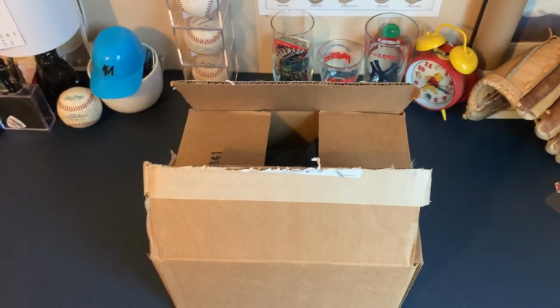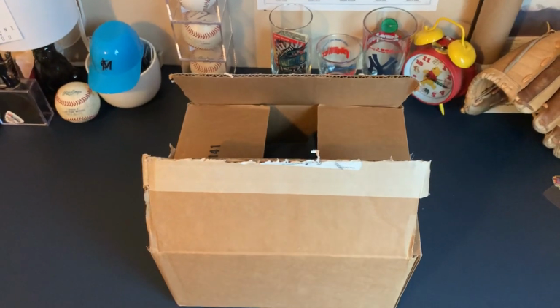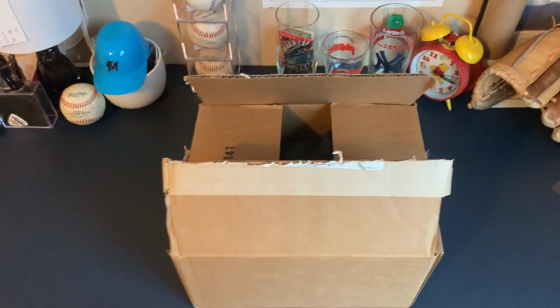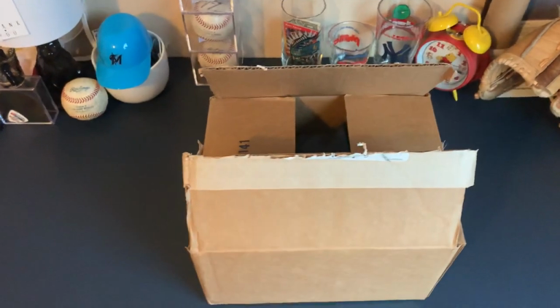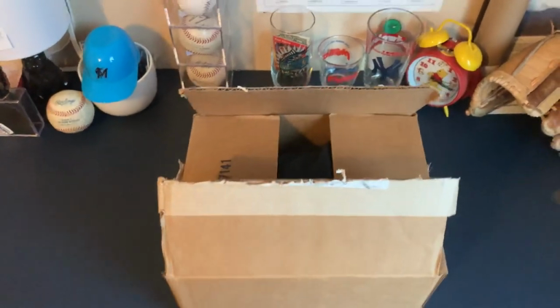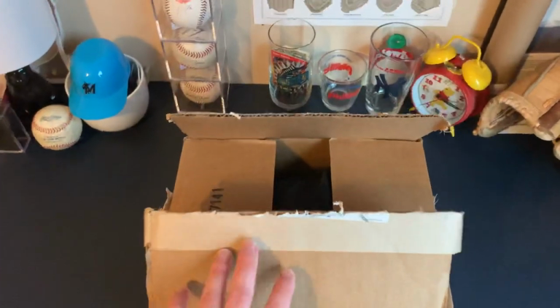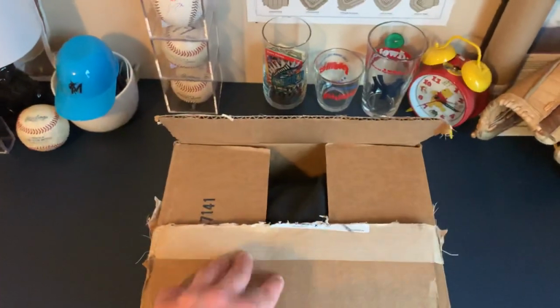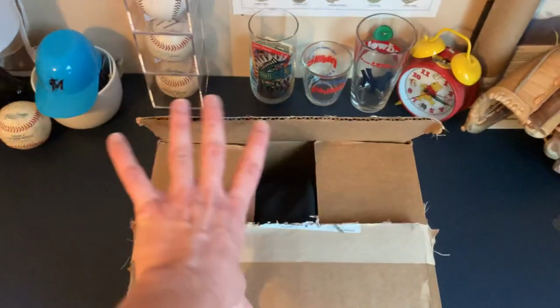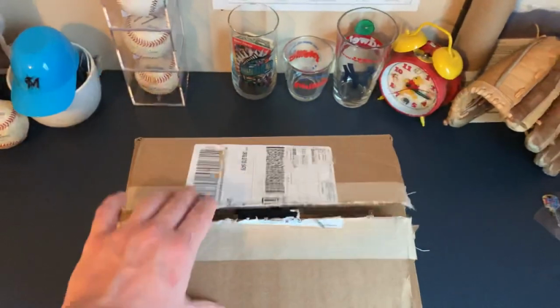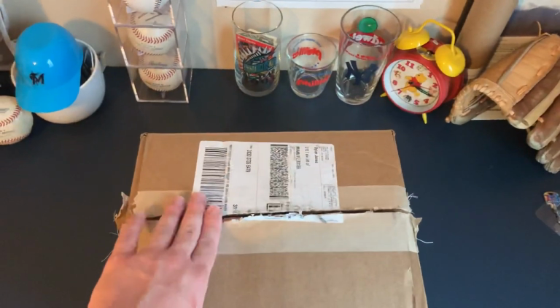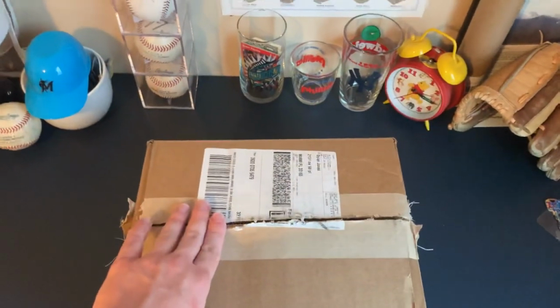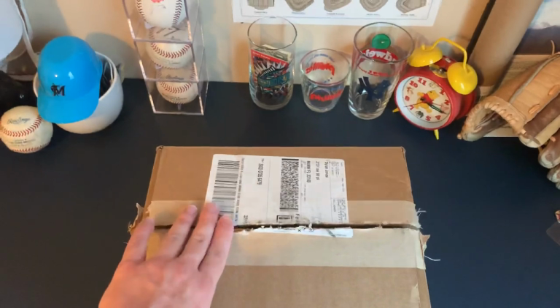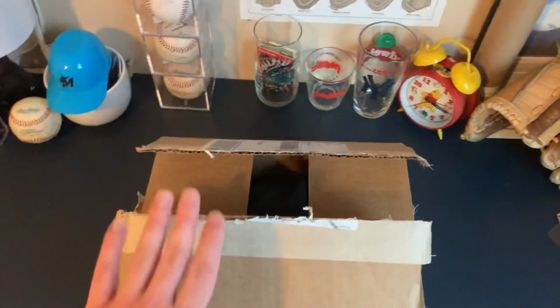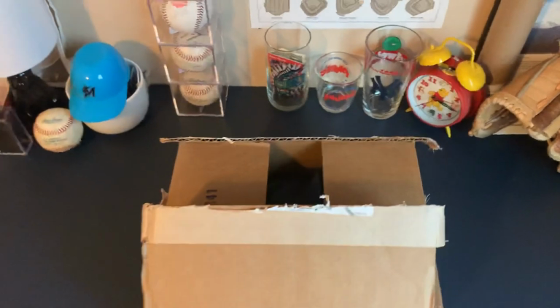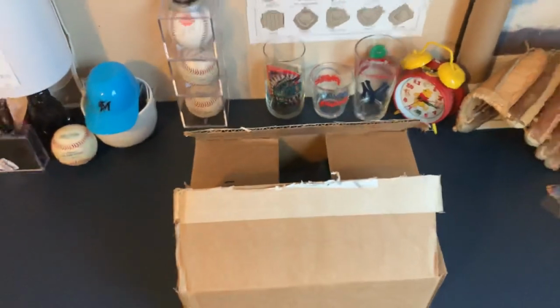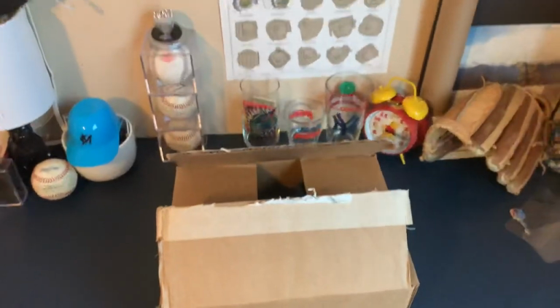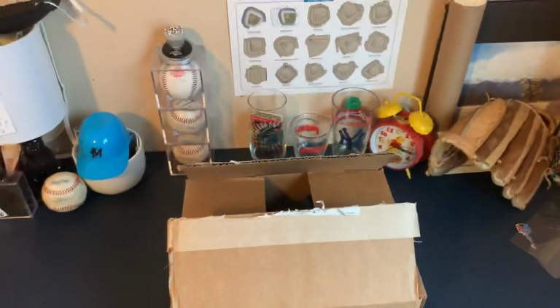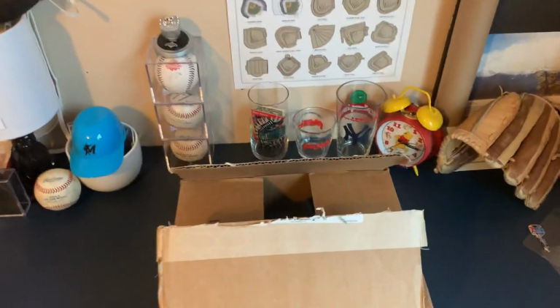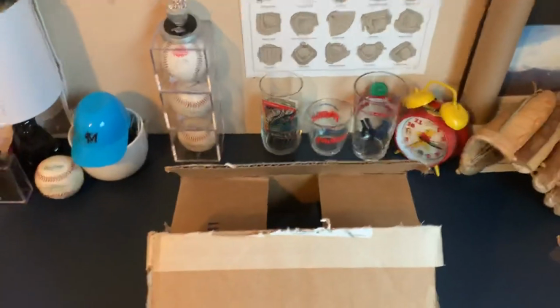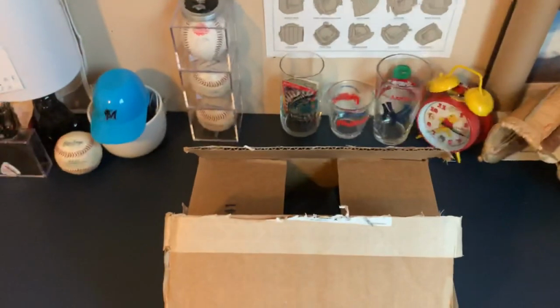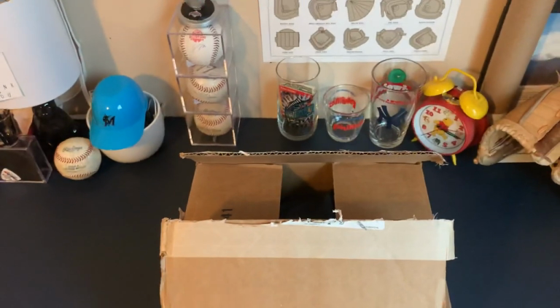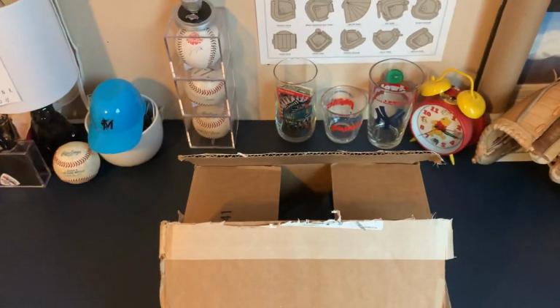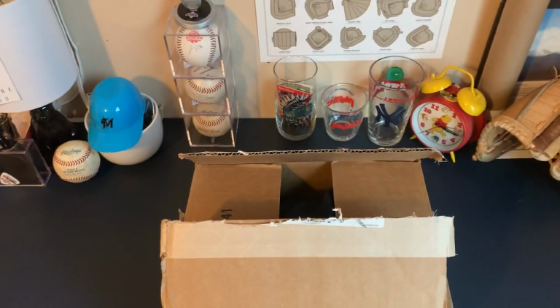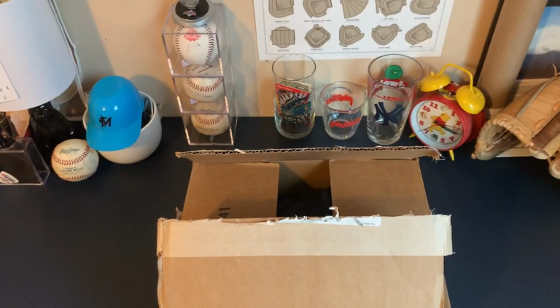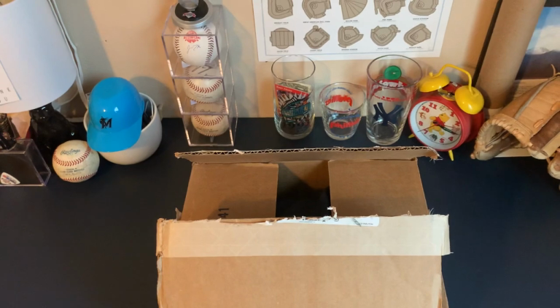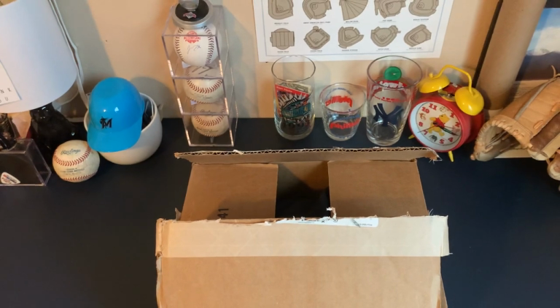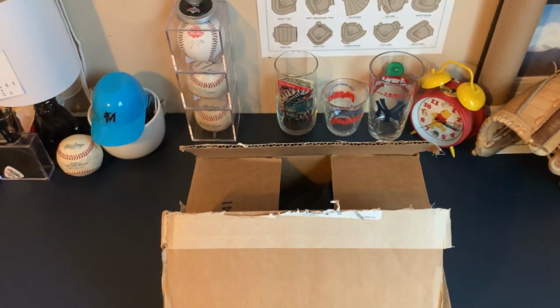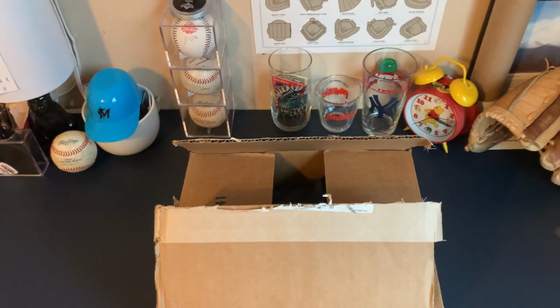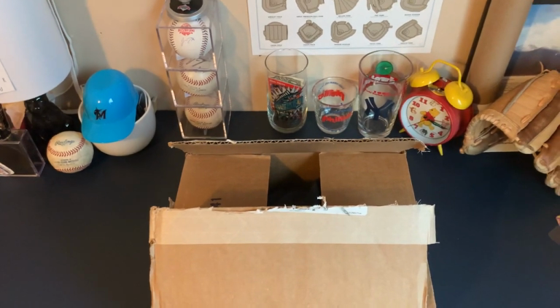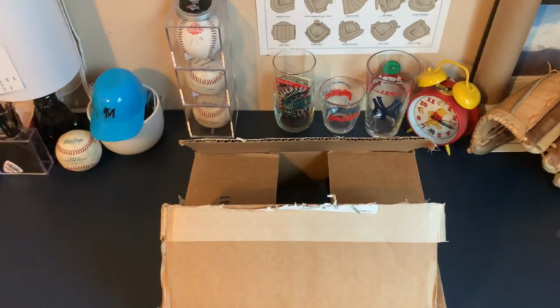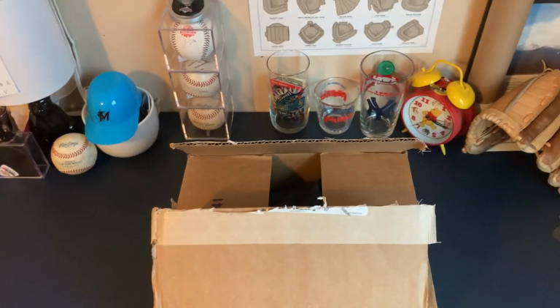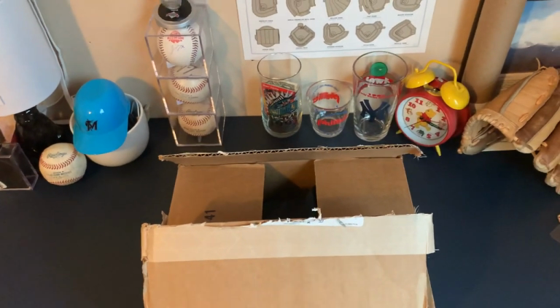How are you guys doing? This is an unboxing video of my 44 I ordered. I'm extremely excited to open it because it did take like two months to get here because of all the delays with this whole pandemic thing. But here it is and I'm excited to show you guys.